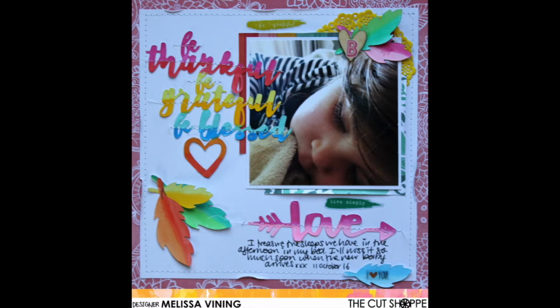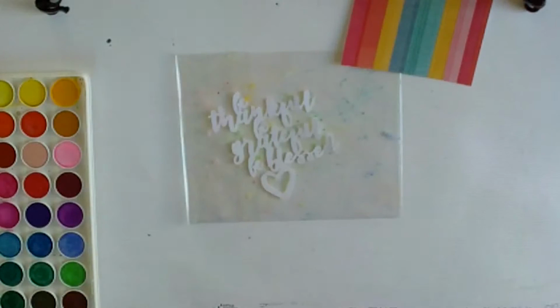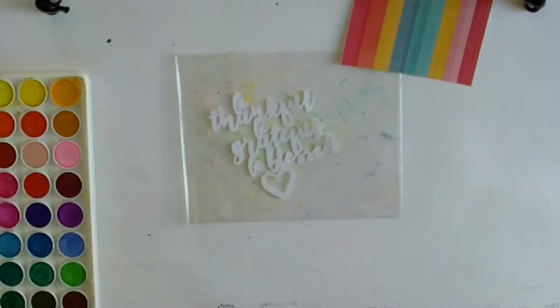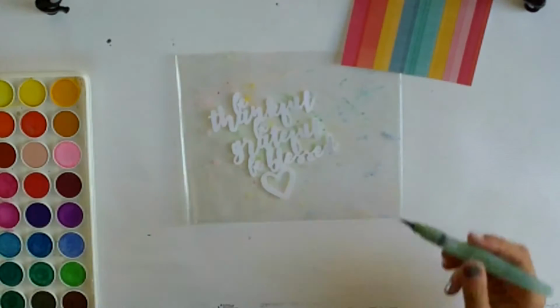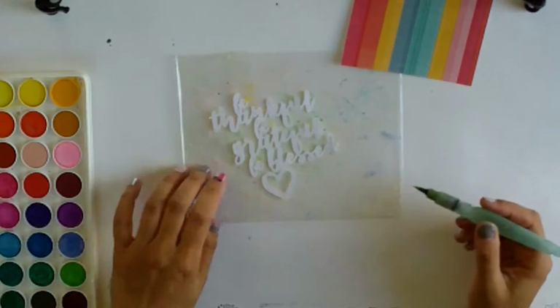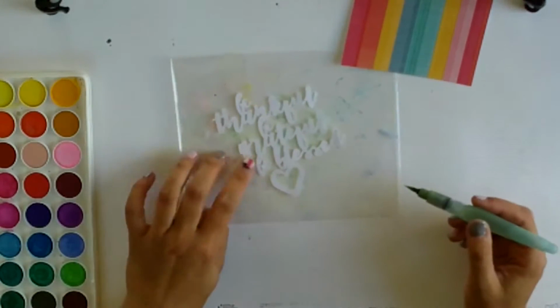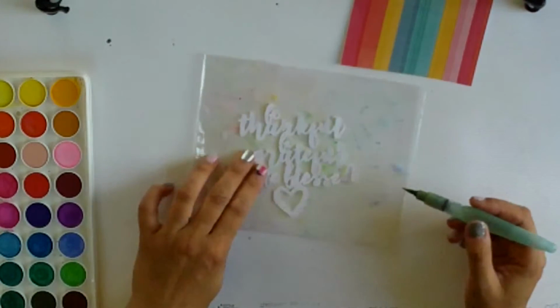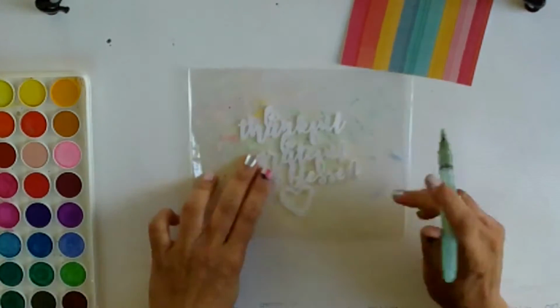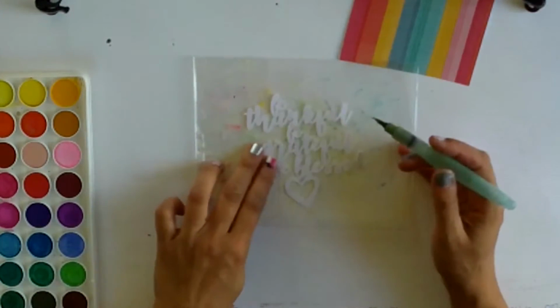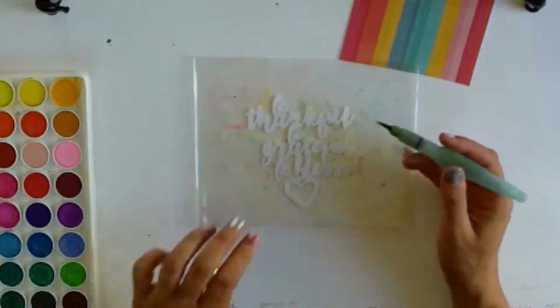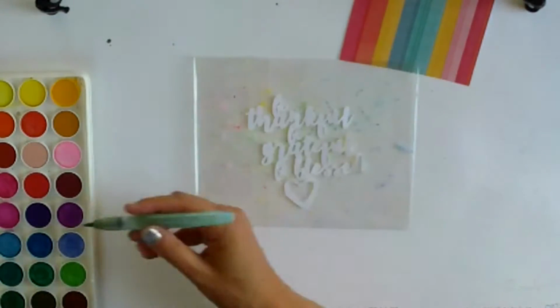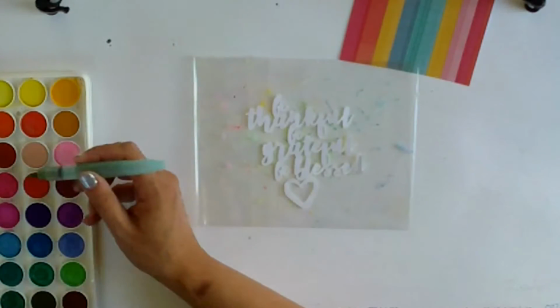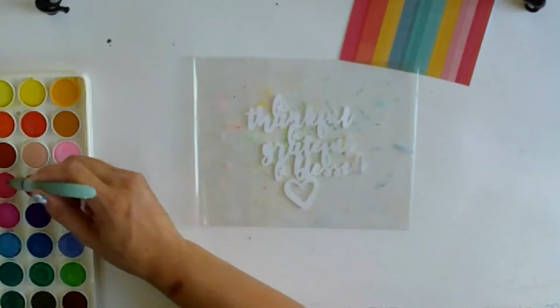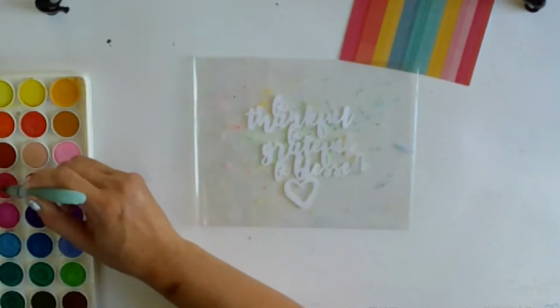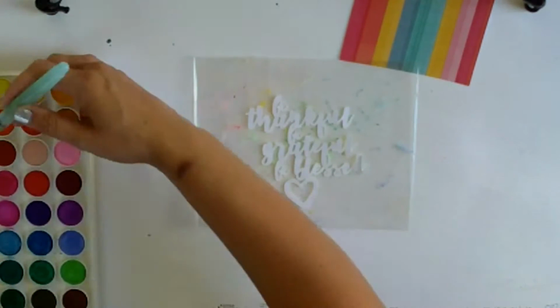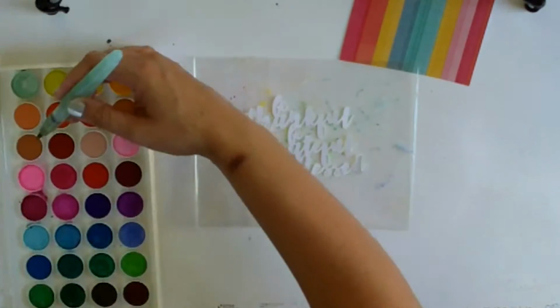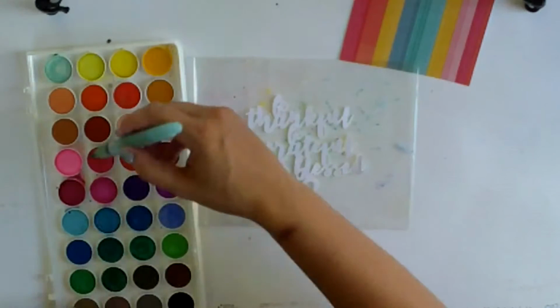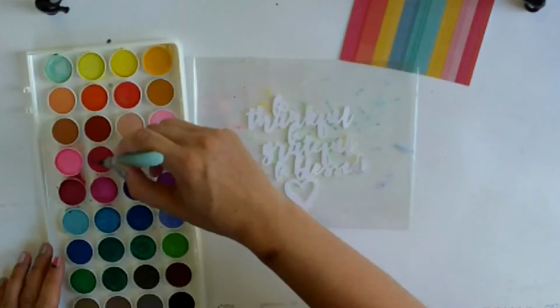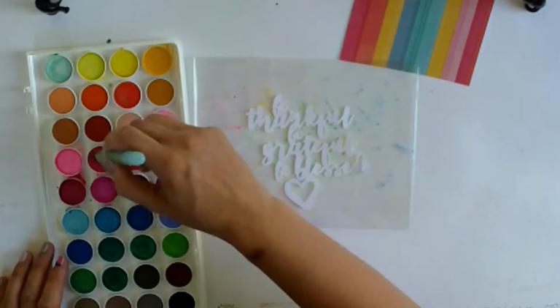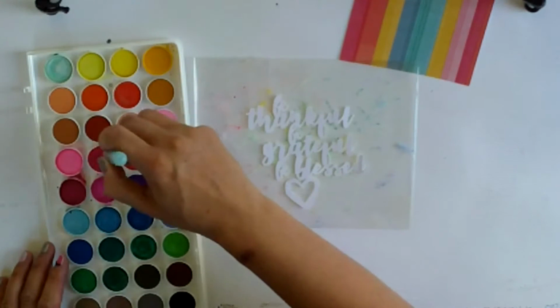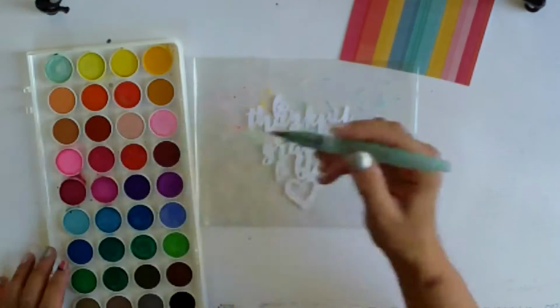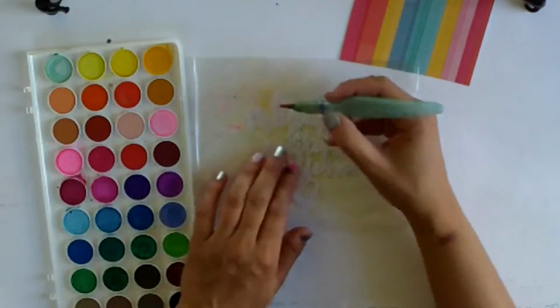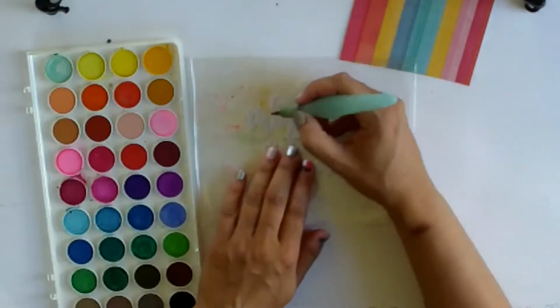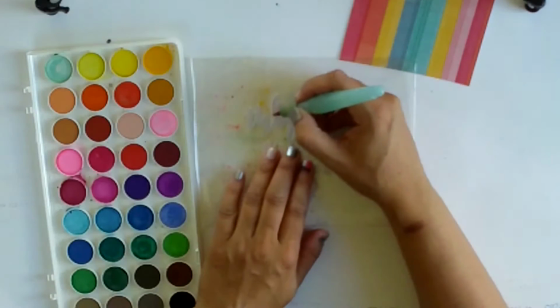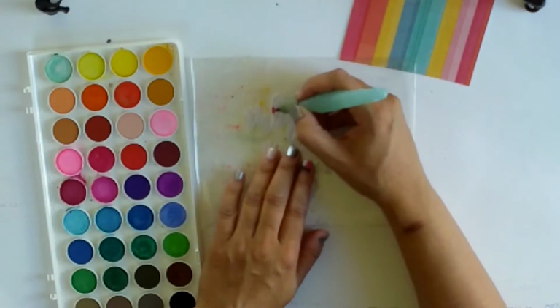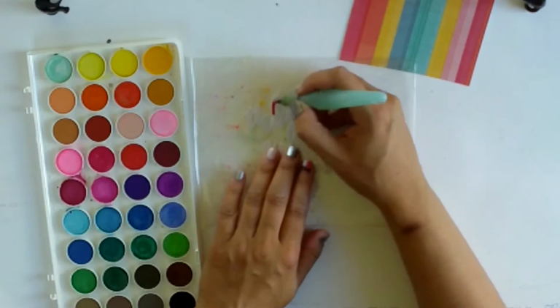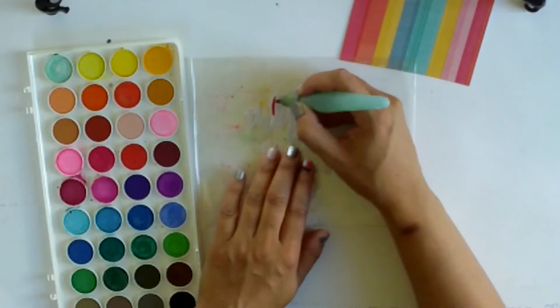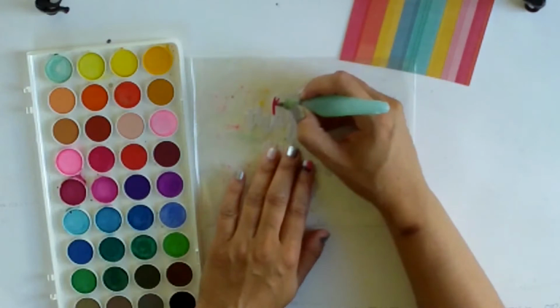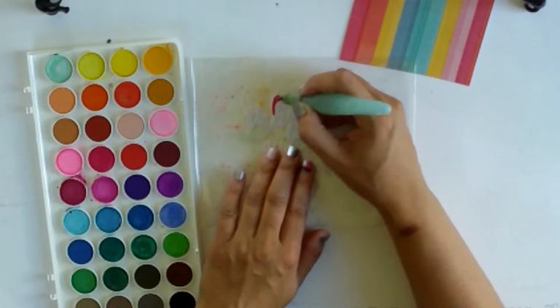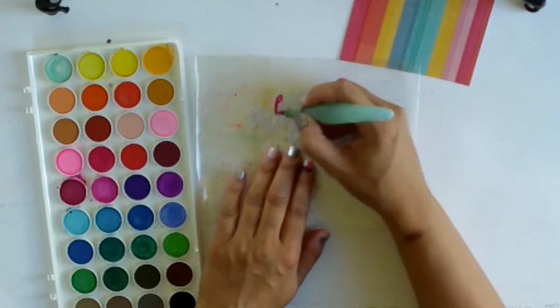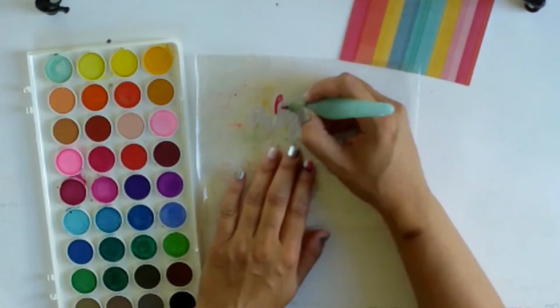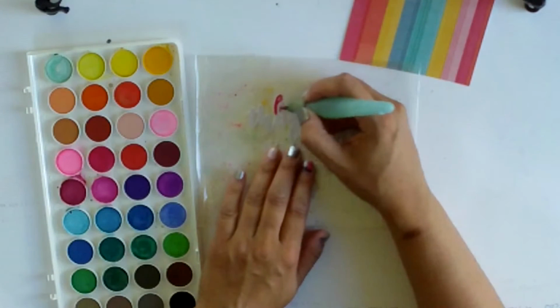This is for my grateful album. My word for the year is grateful and I'm making an 8x8 album, so this is an 8x8 layout.